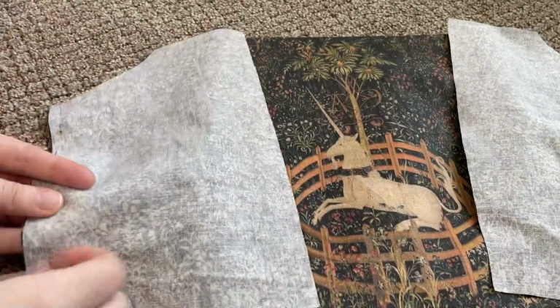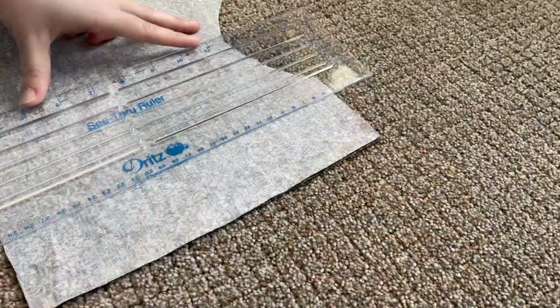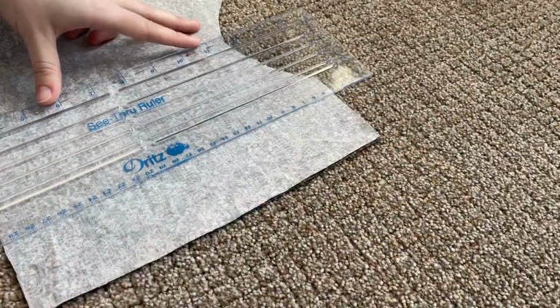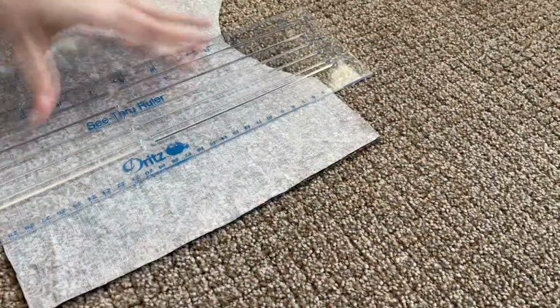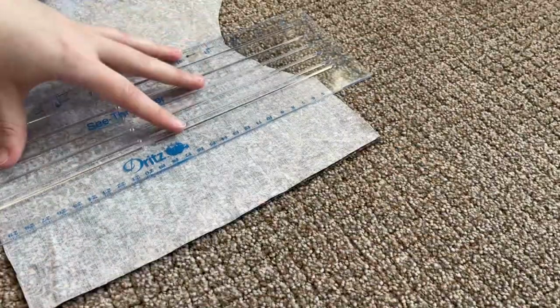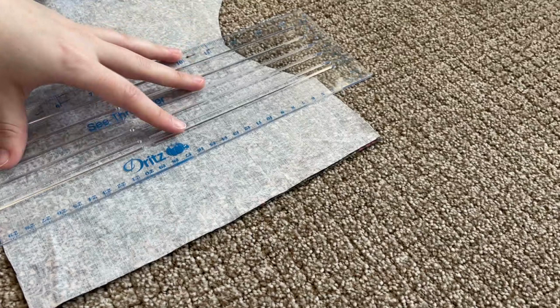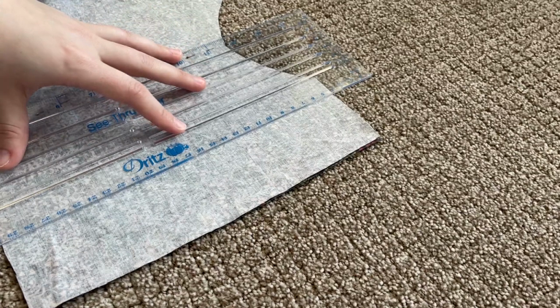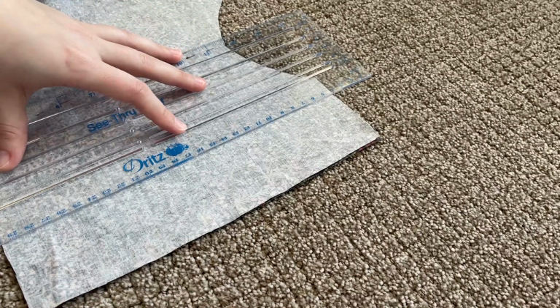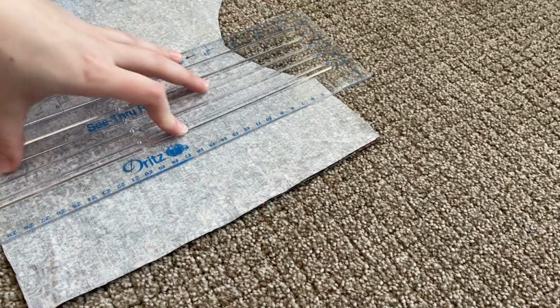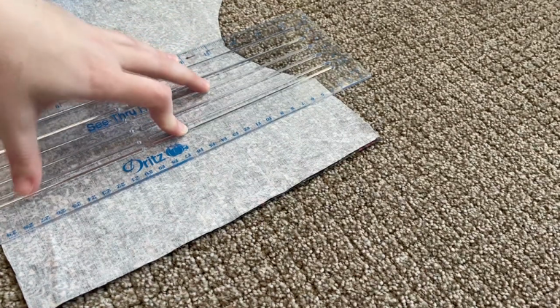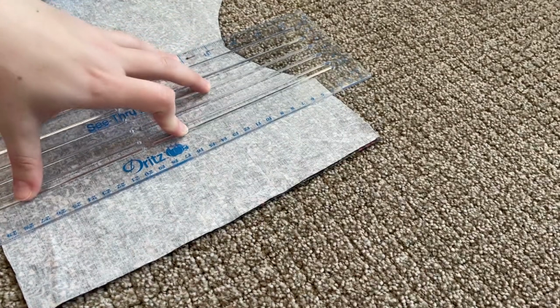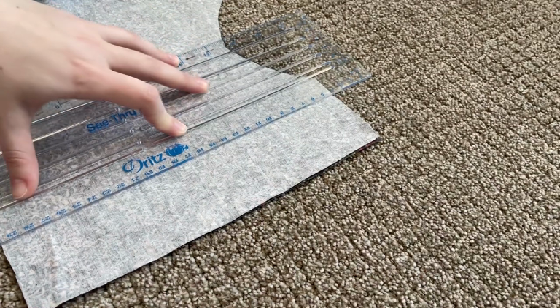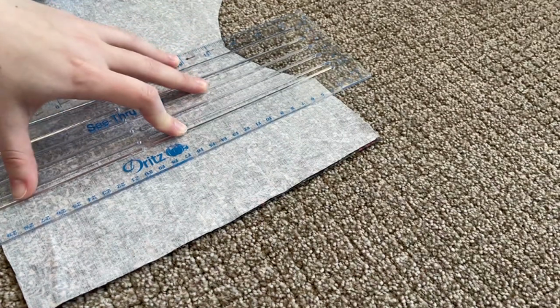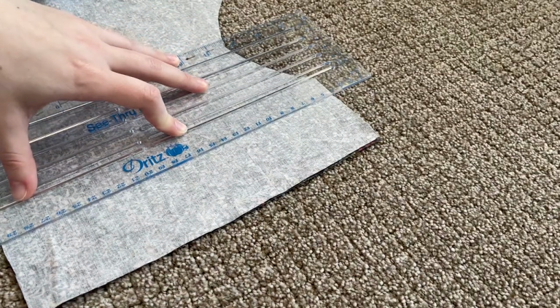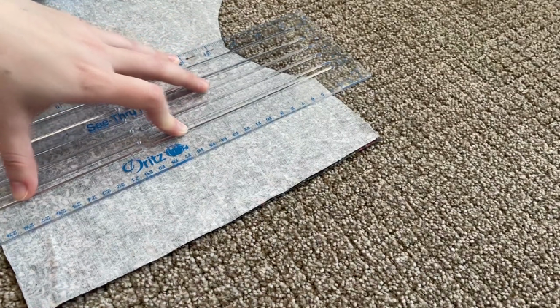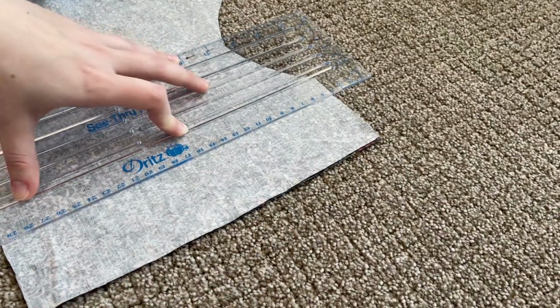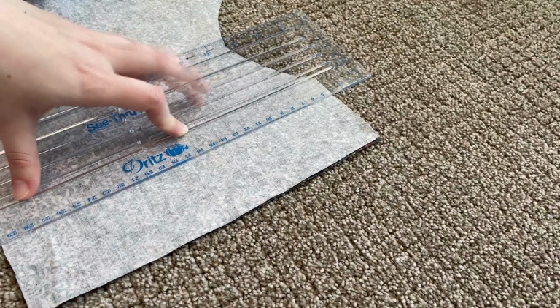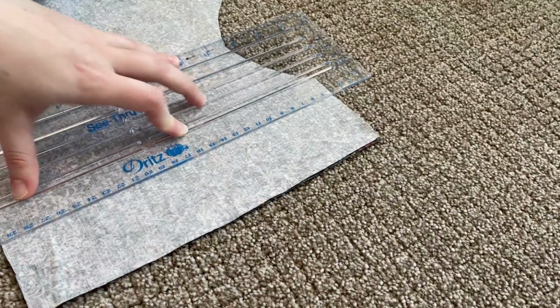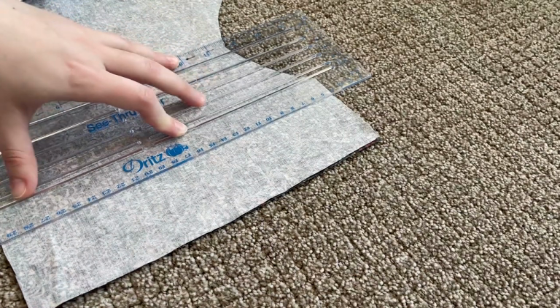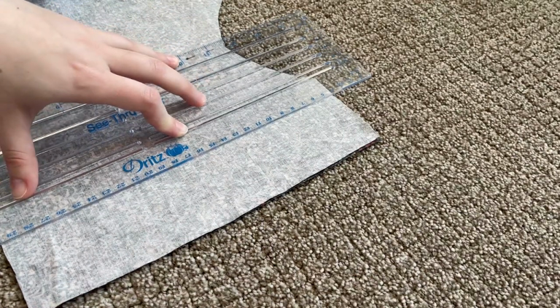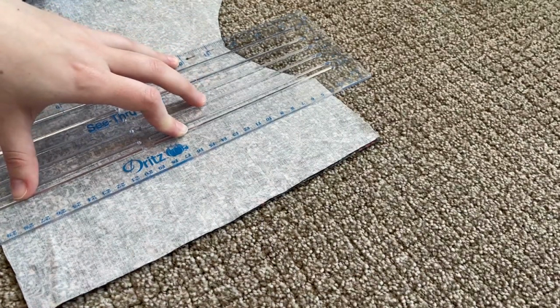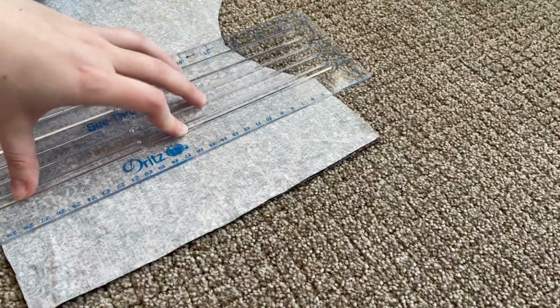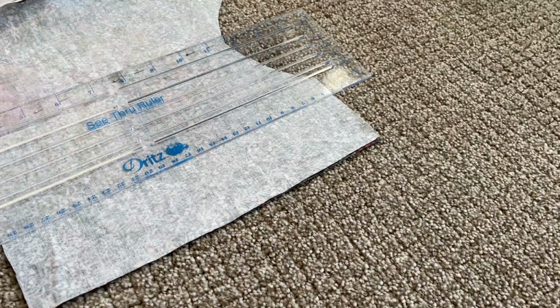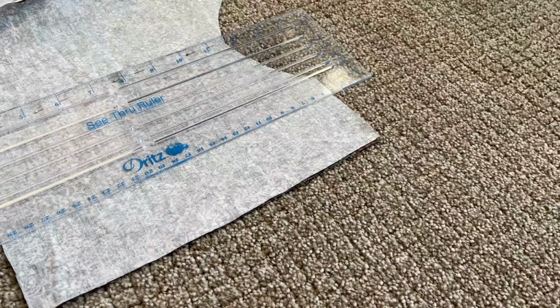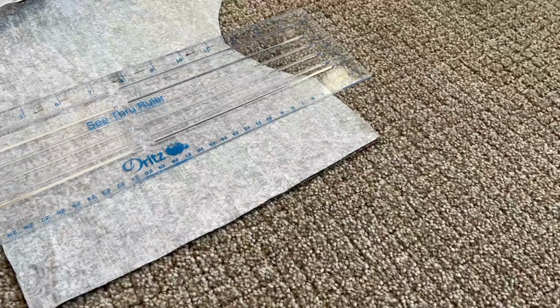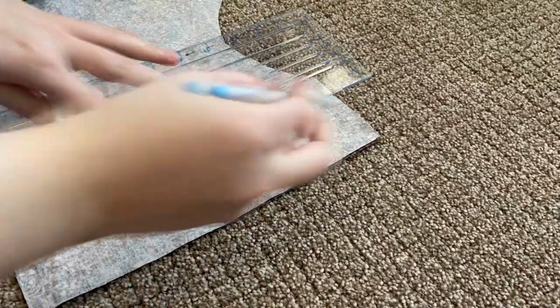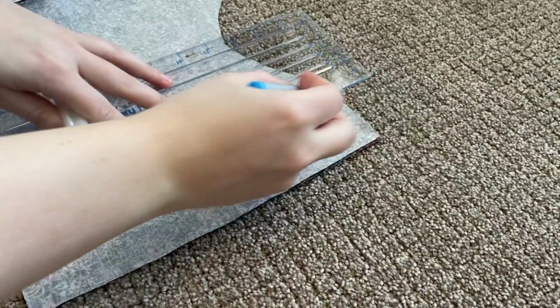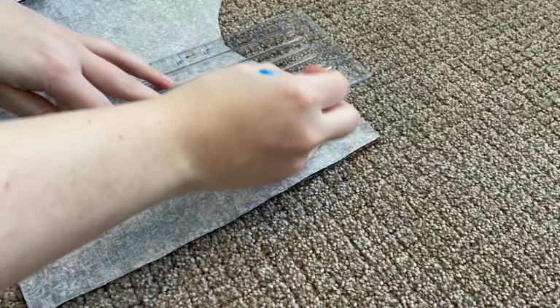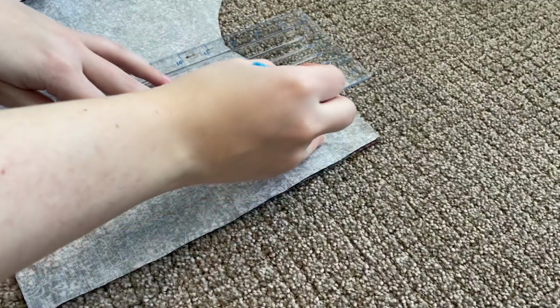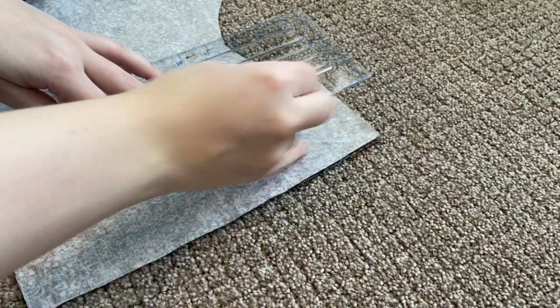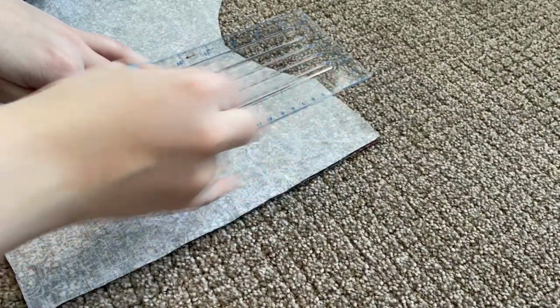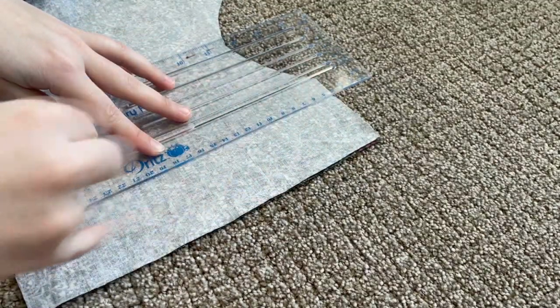Then I realized the side back pieces were a little longer than I'd like, so I marked where I wanted to chop them and cut them short.